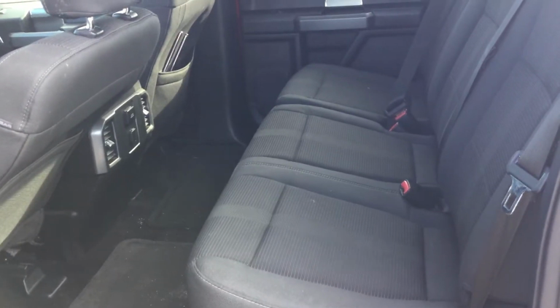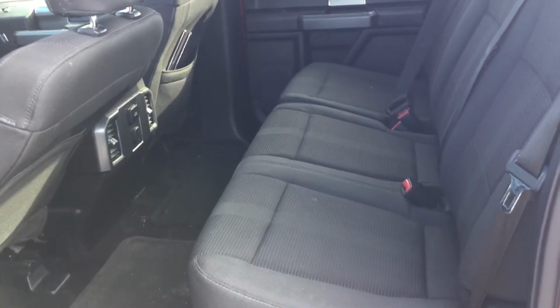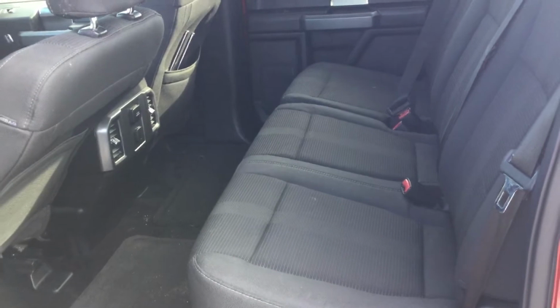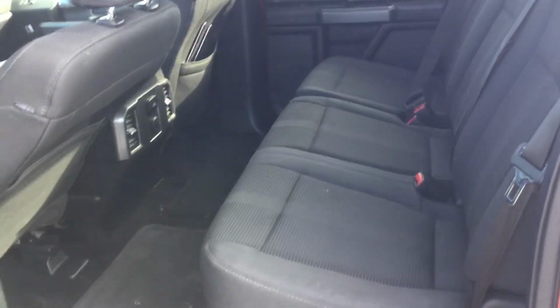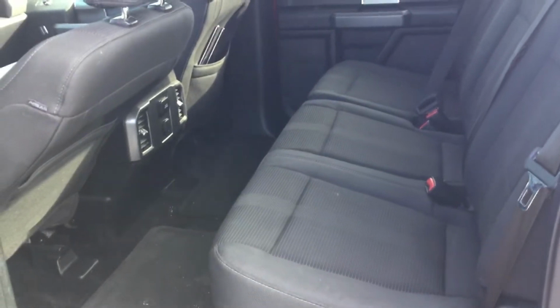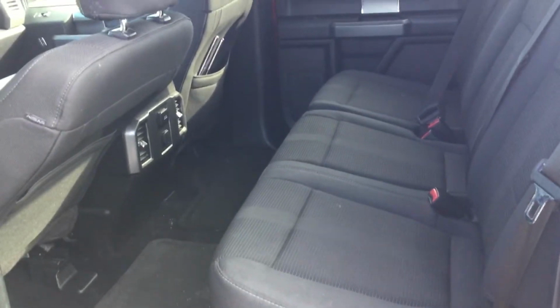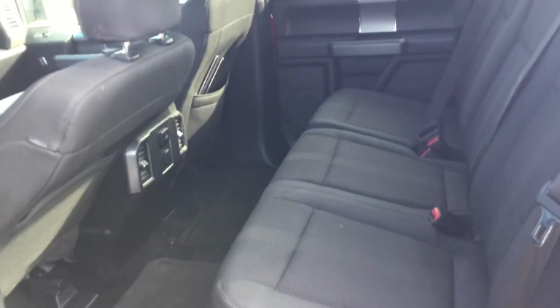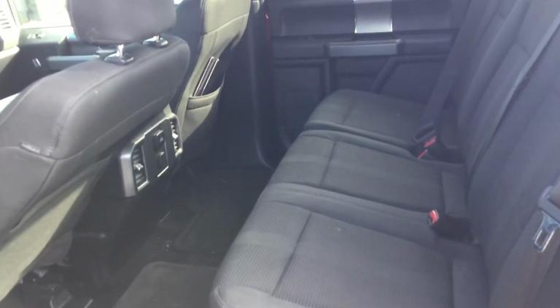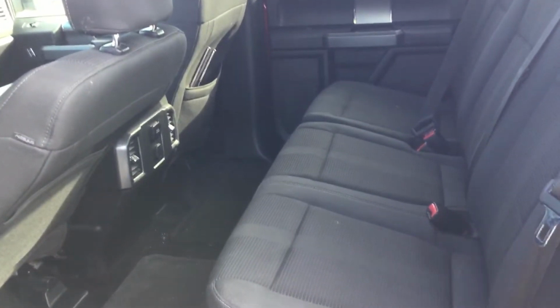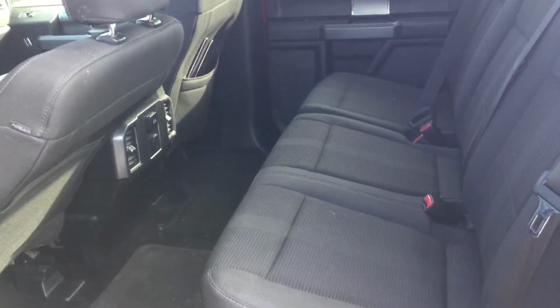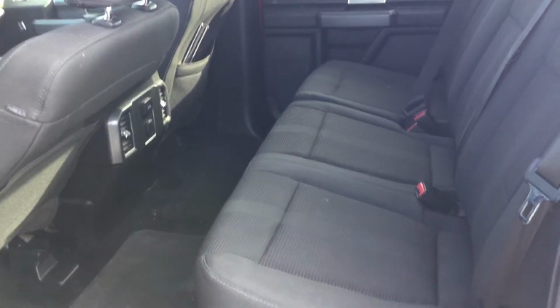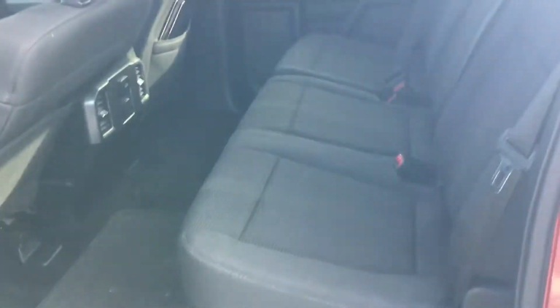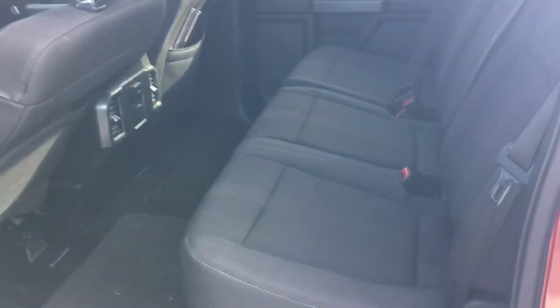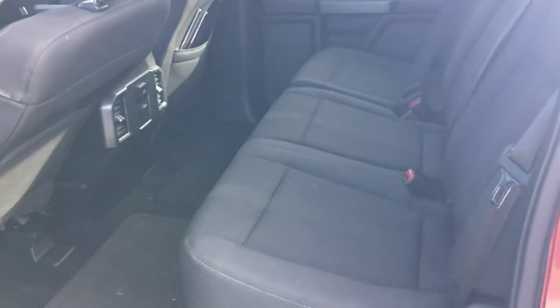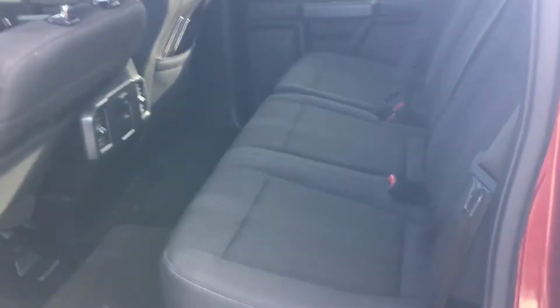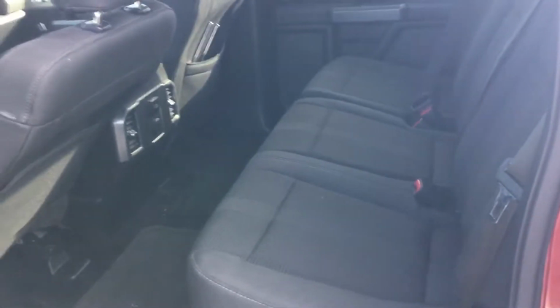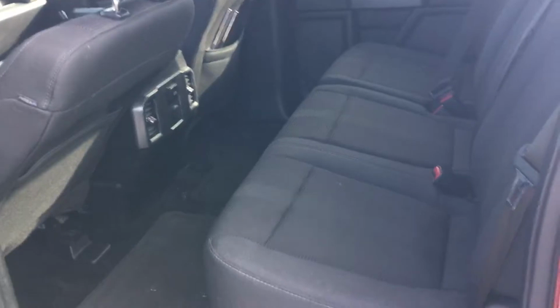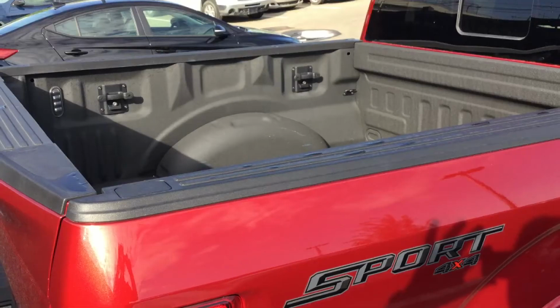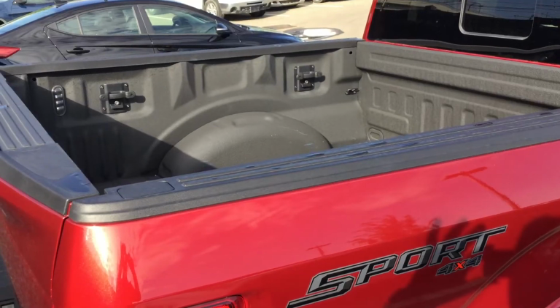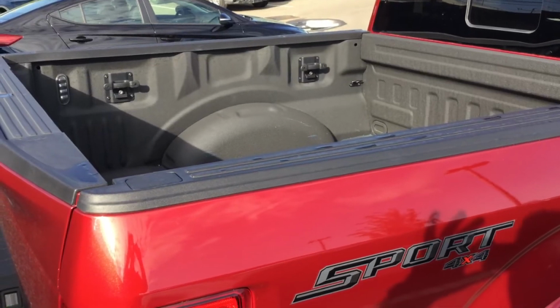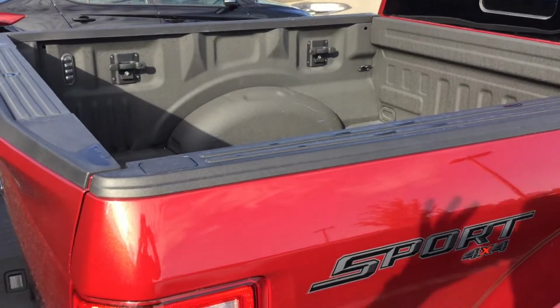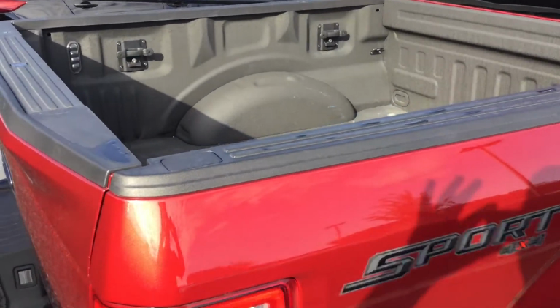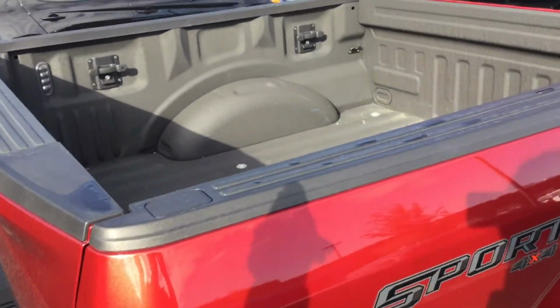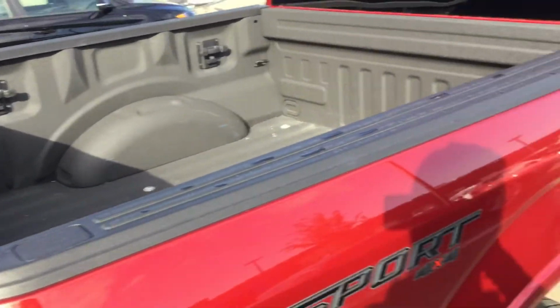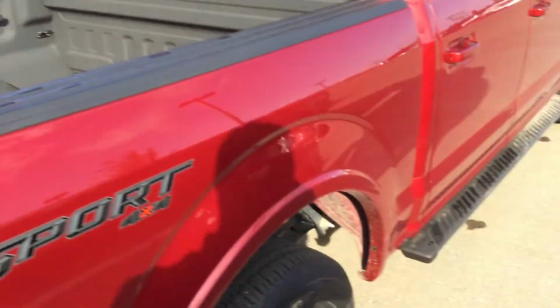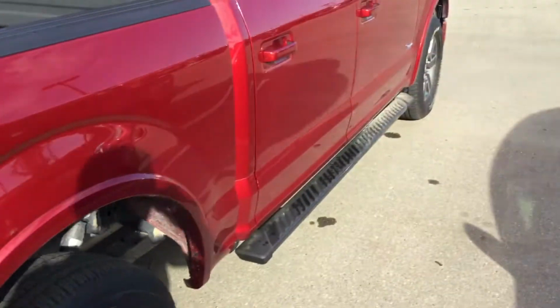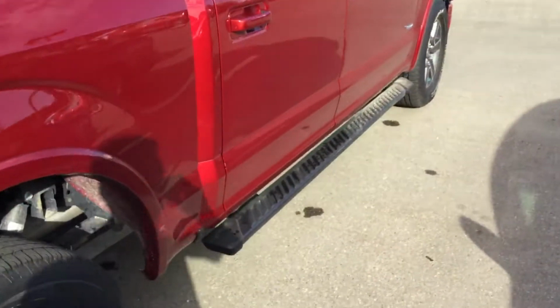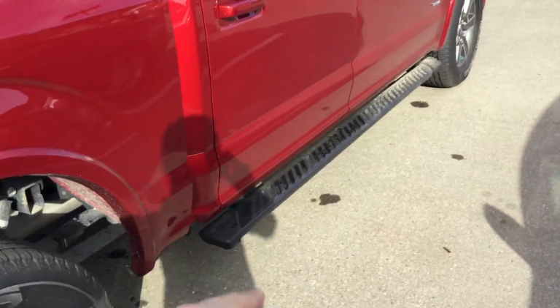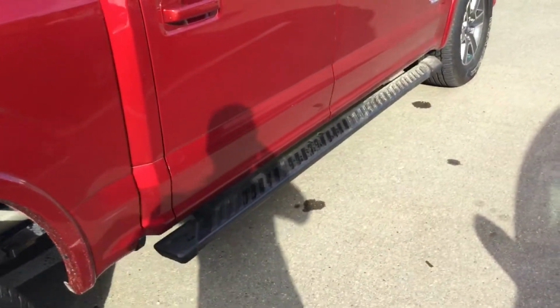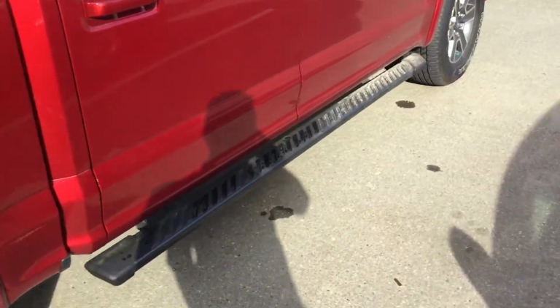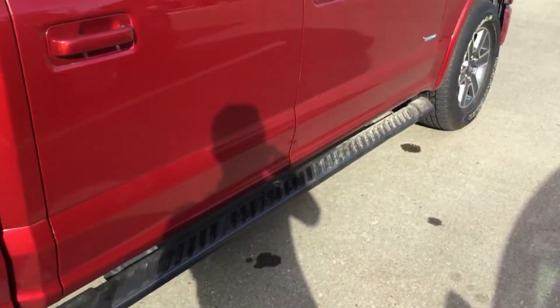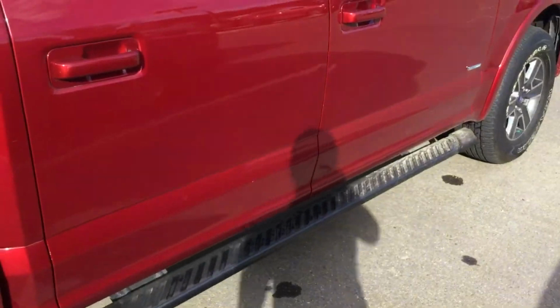It's a crew cab, so you have plenty of space for all of your friends, and anything you need to store here. Then you have your box with the spray-in bed liner, as well as the step up on both the driver and the passenger.